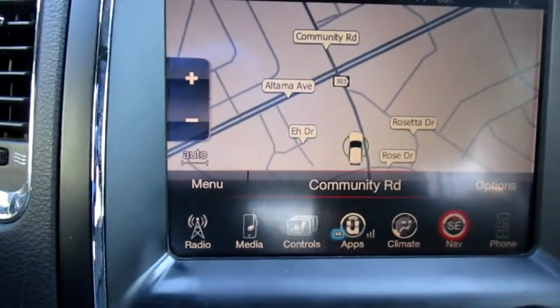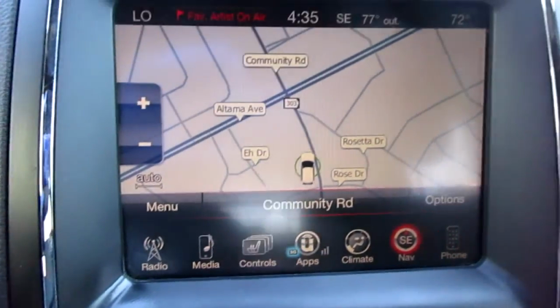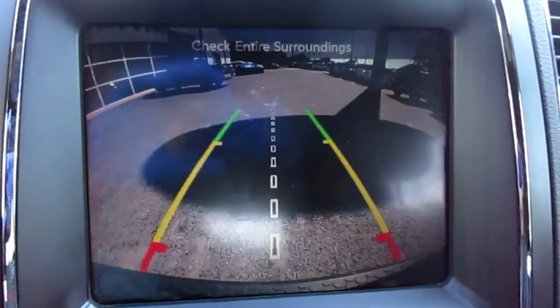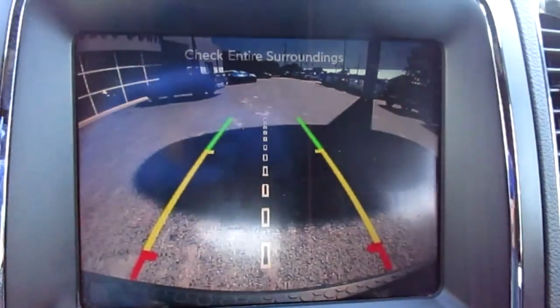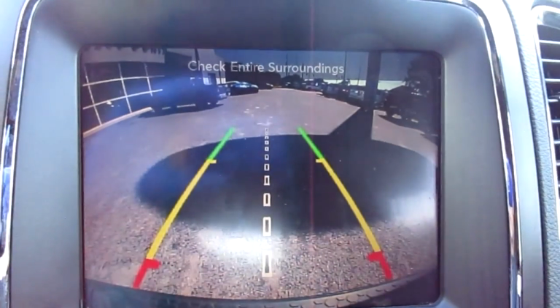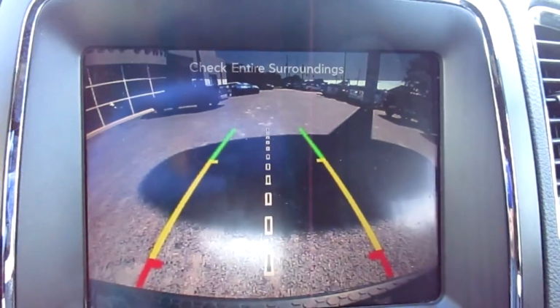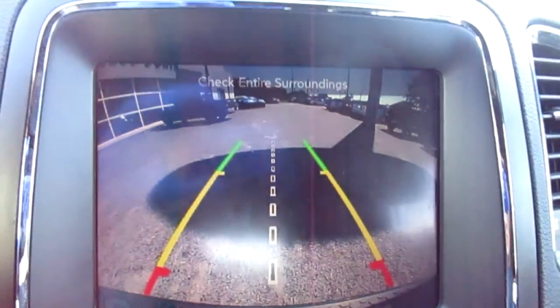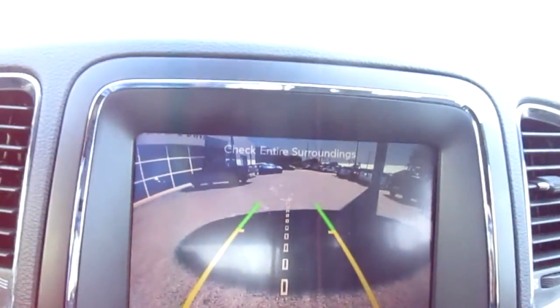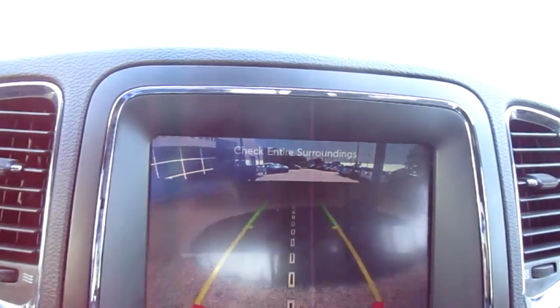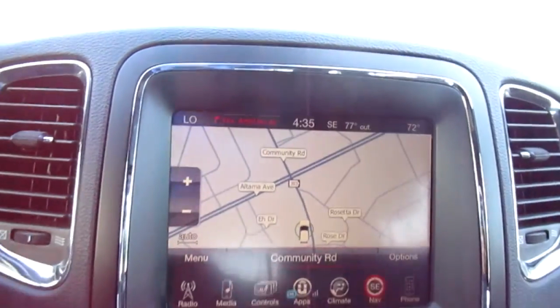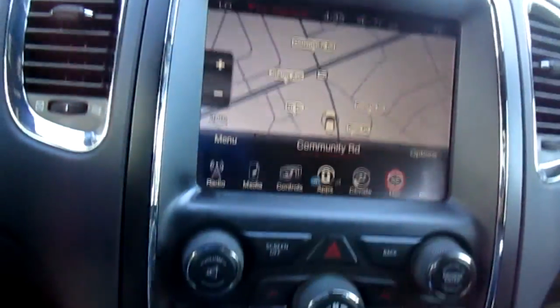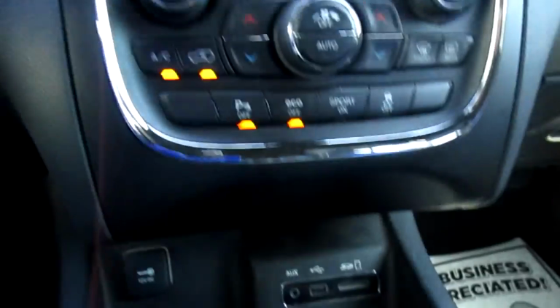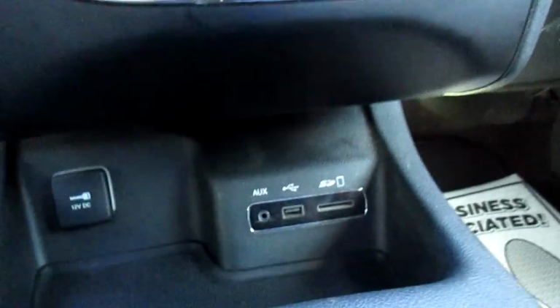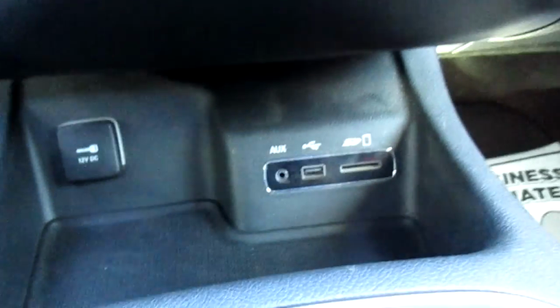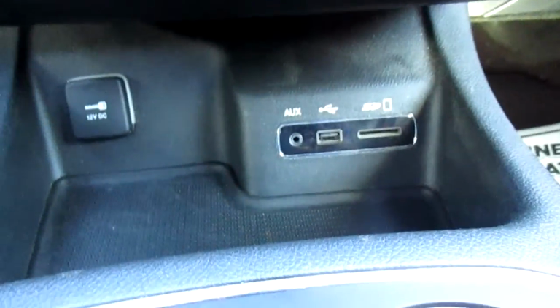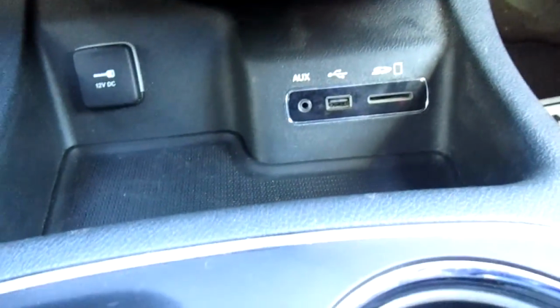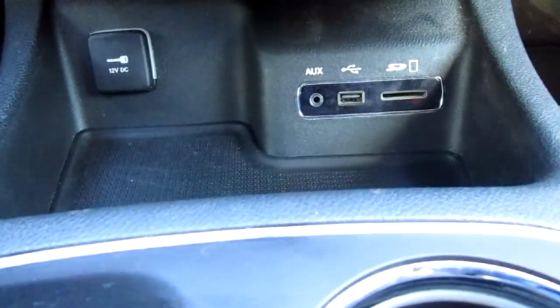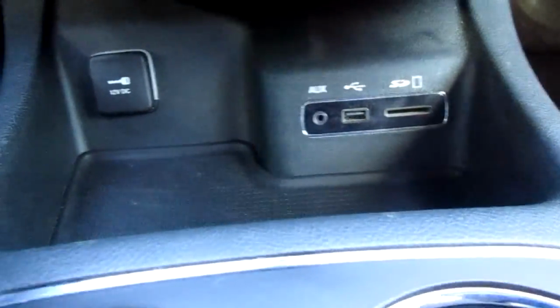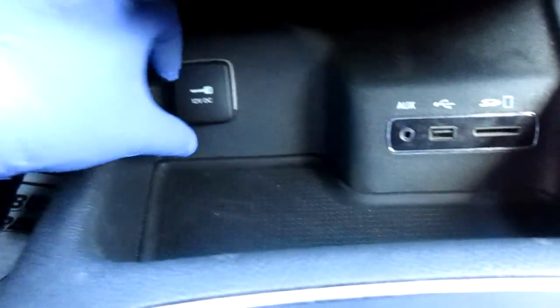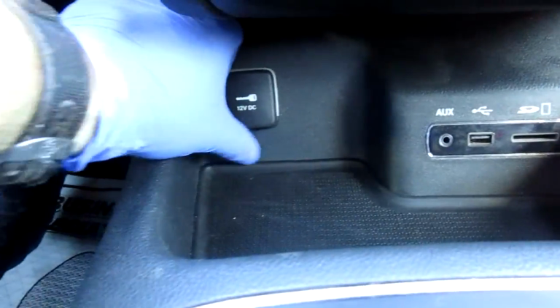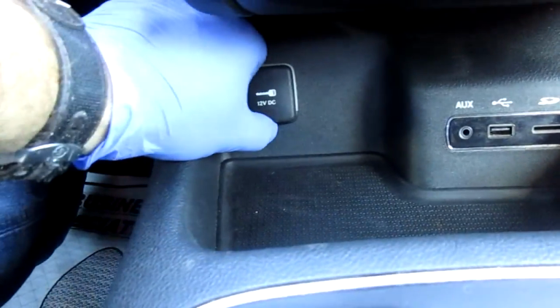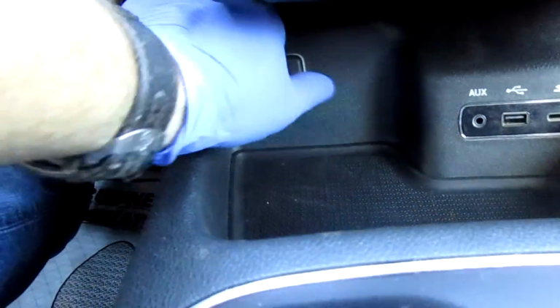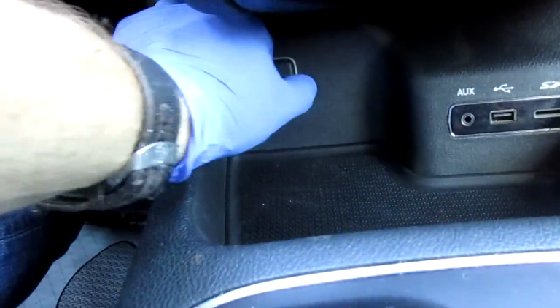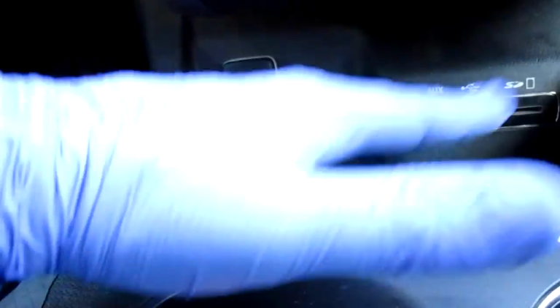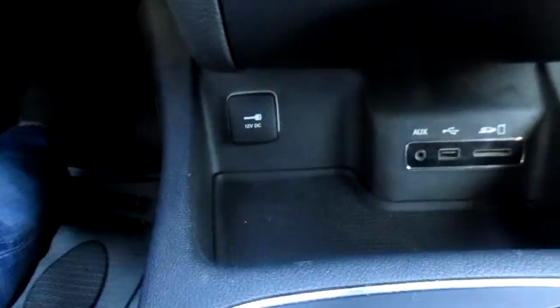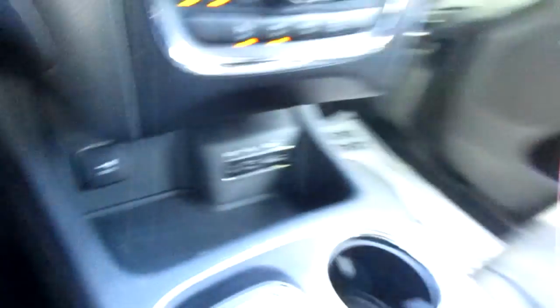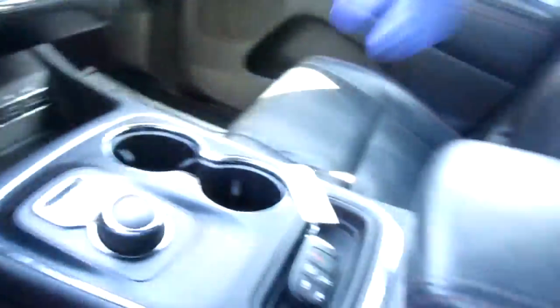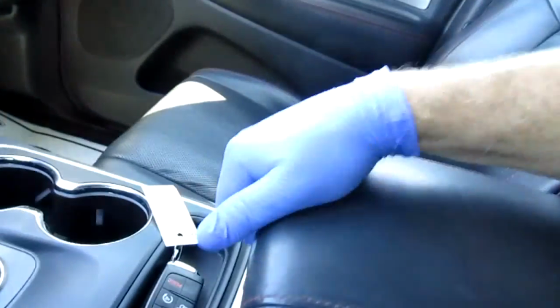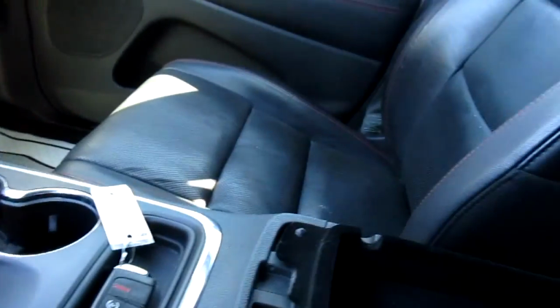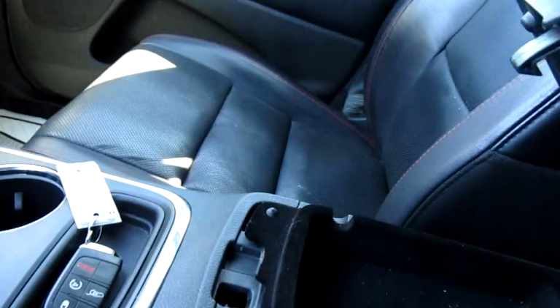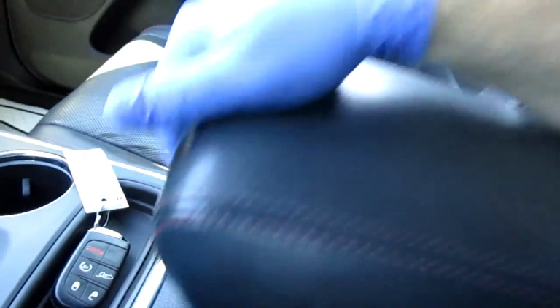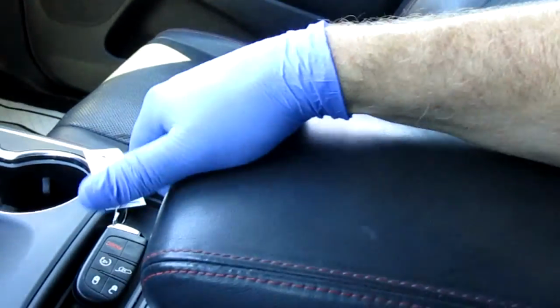It also has a good backup camera. Below the screen you have an SD card reader, a USB port, and an auxiliary input, plus a 12-volt outlet. Nicely set up here with a little storage area in front of it and some more storage in the console.